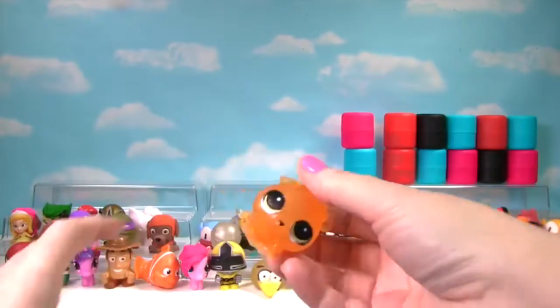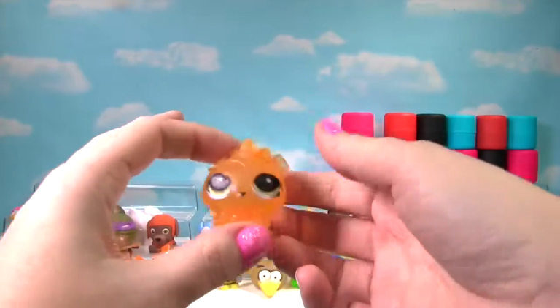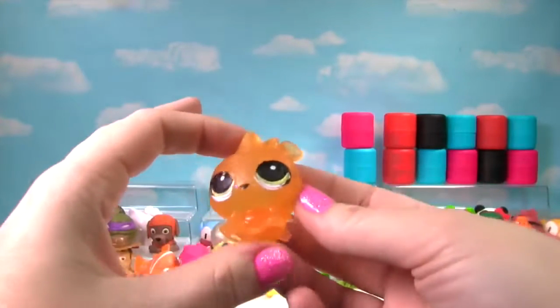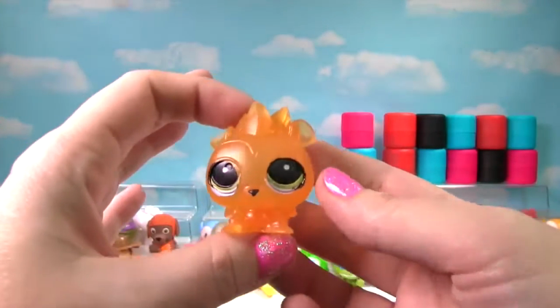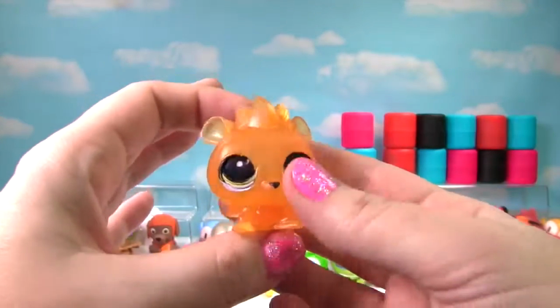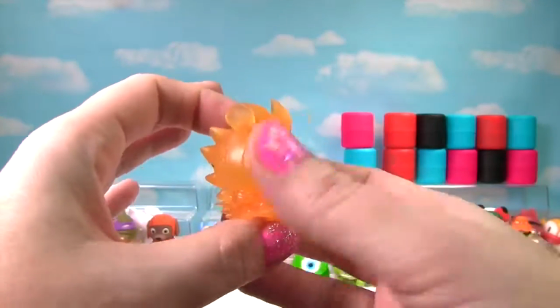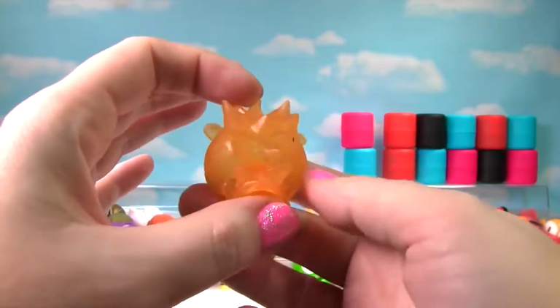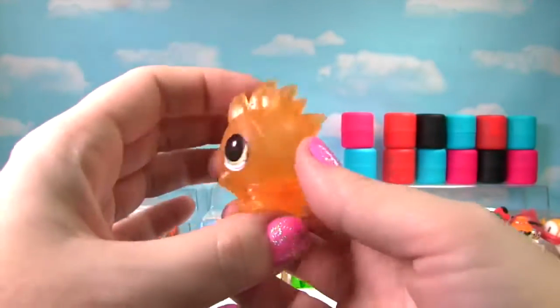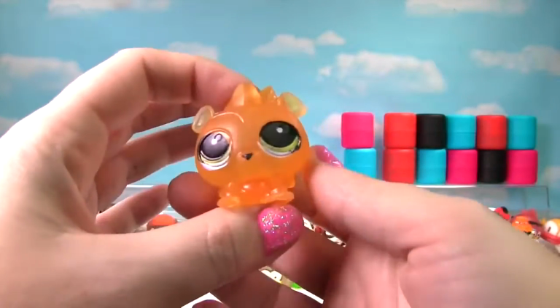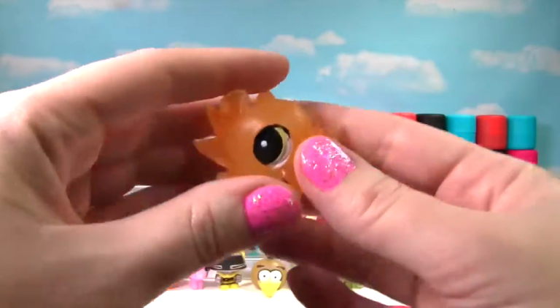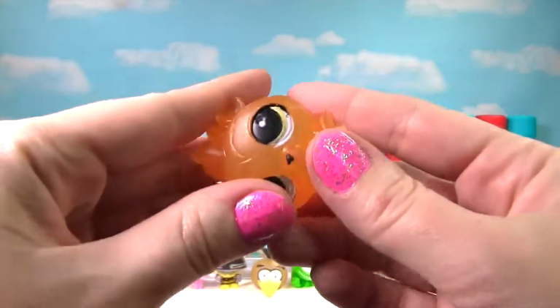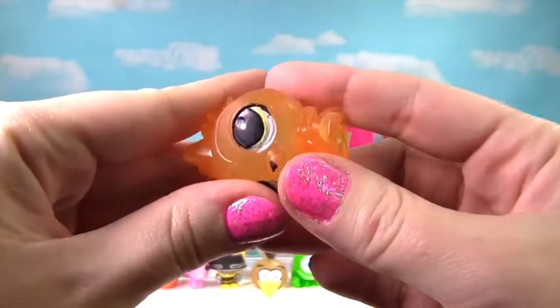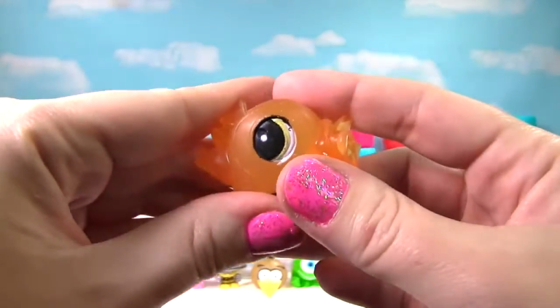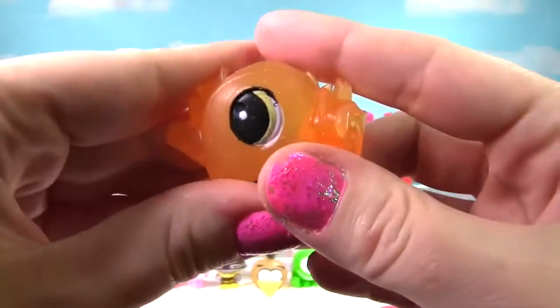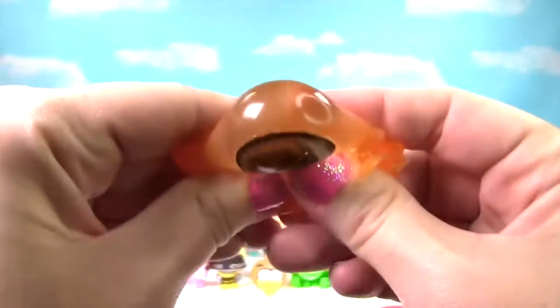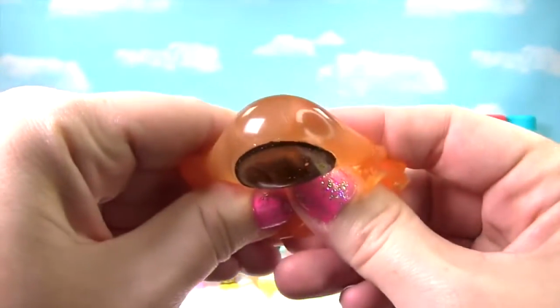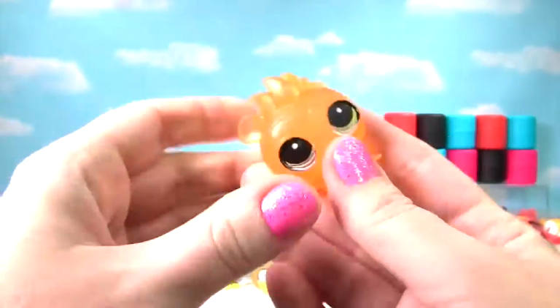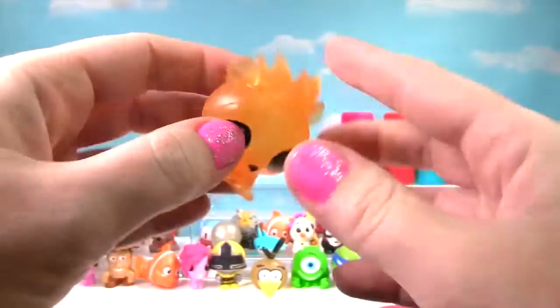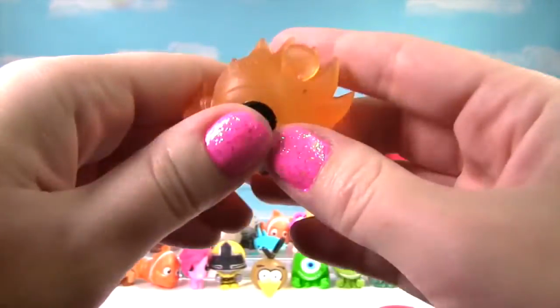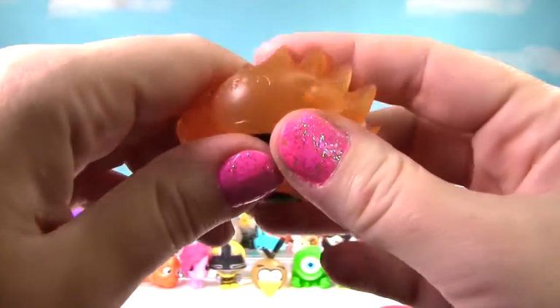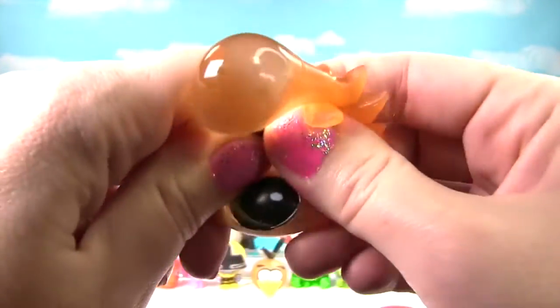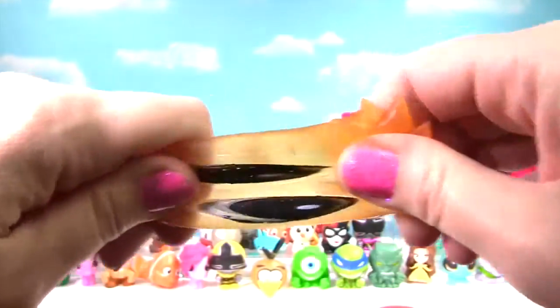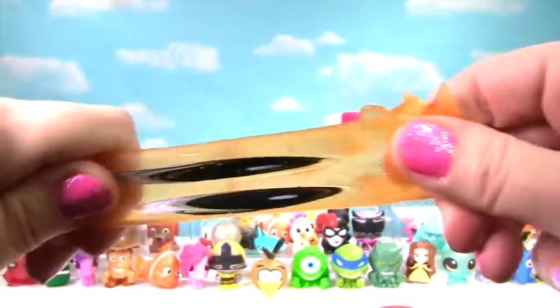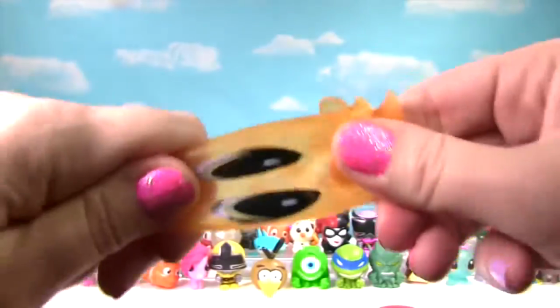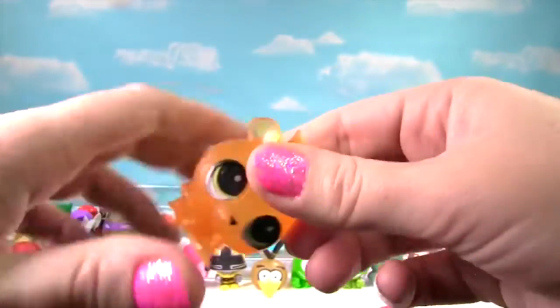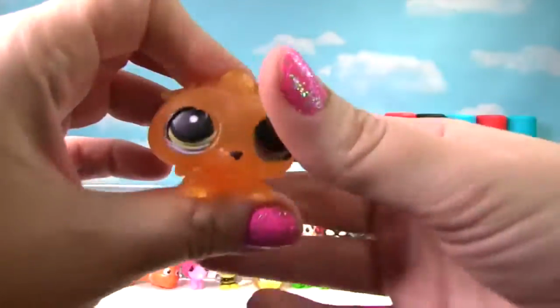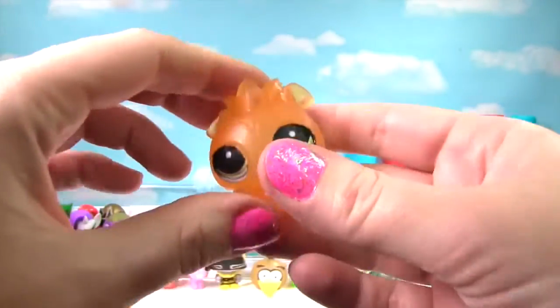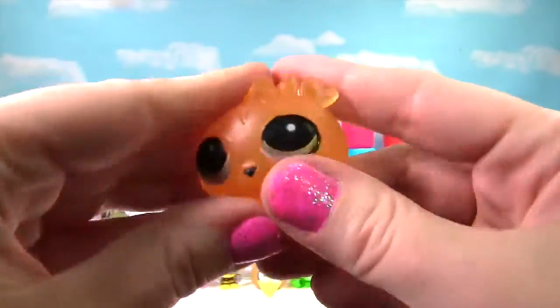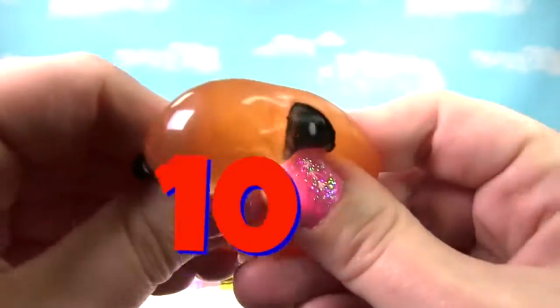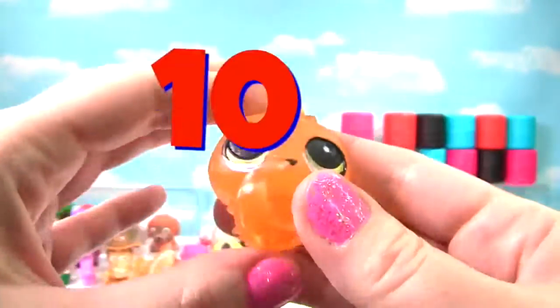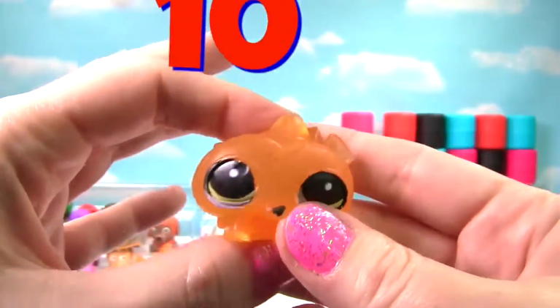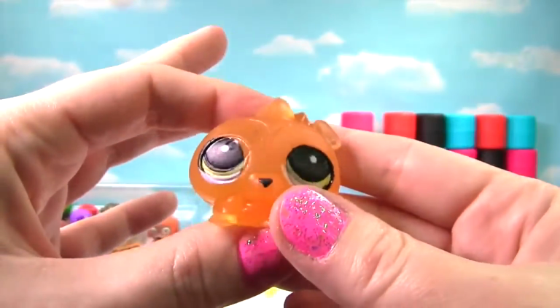We found Russell from Littlest Pet Shop and he's translucent and squishy — so very squishy and stretchy that he gets a 10 on the Squish Meter!